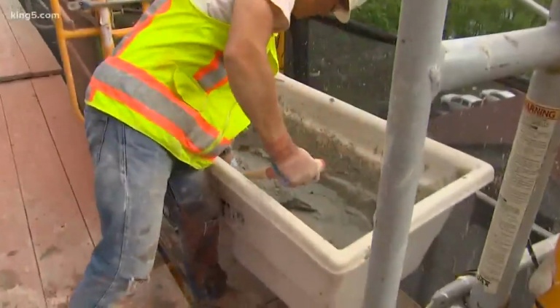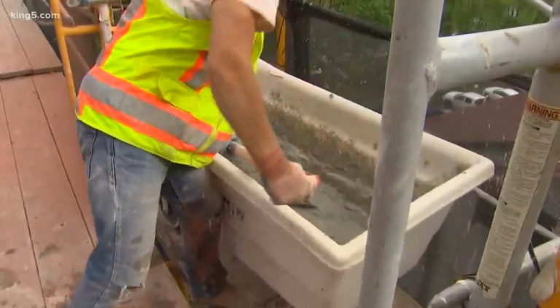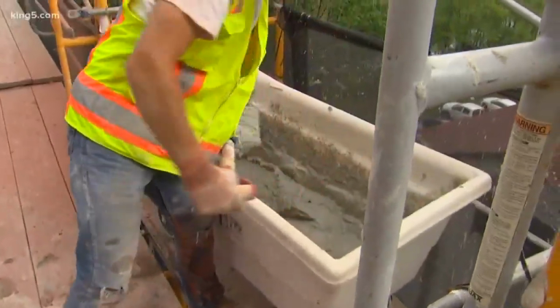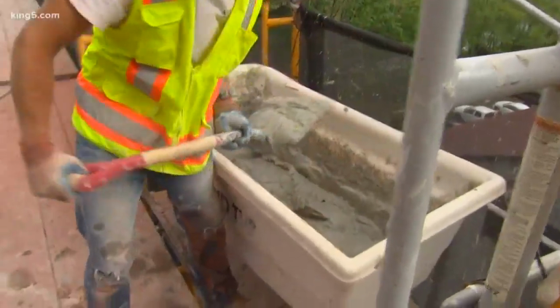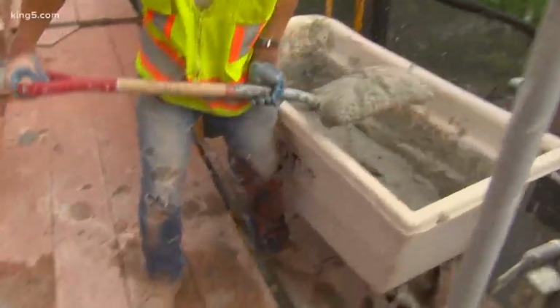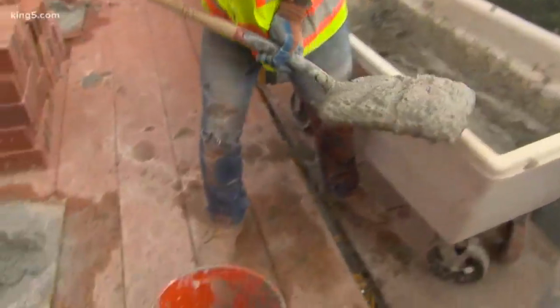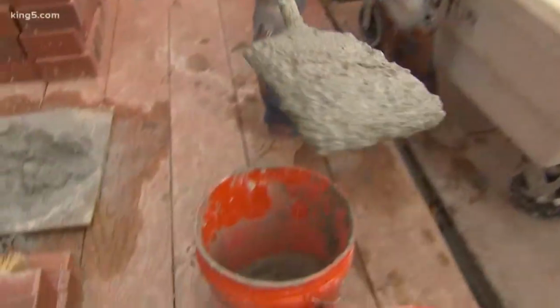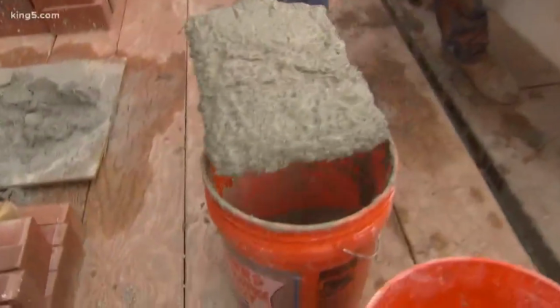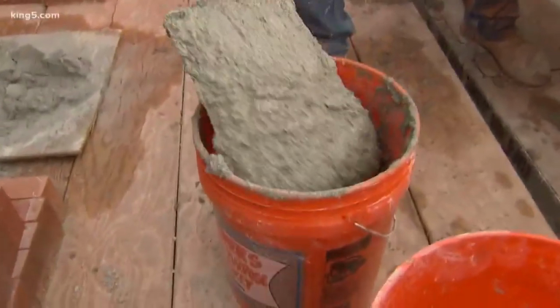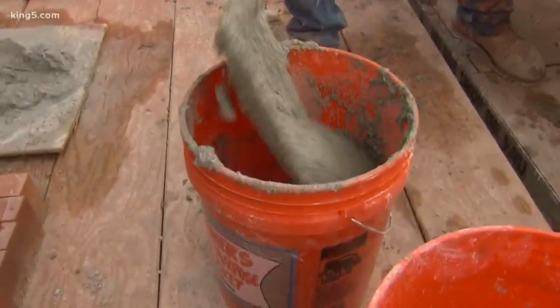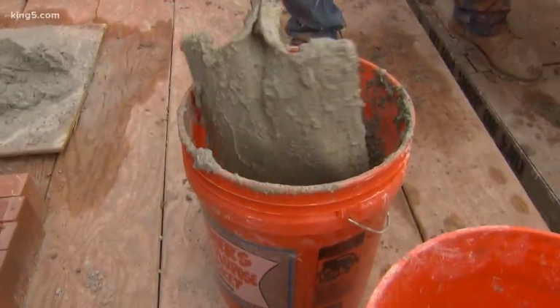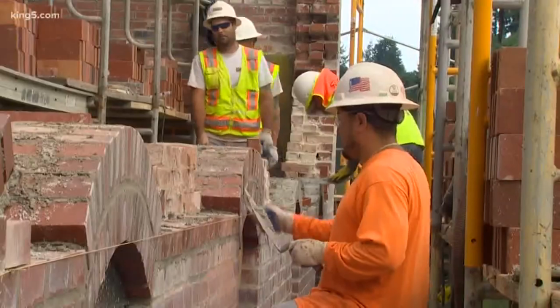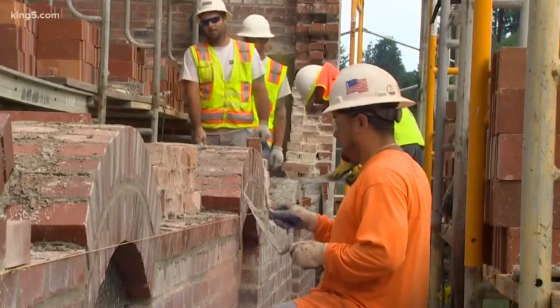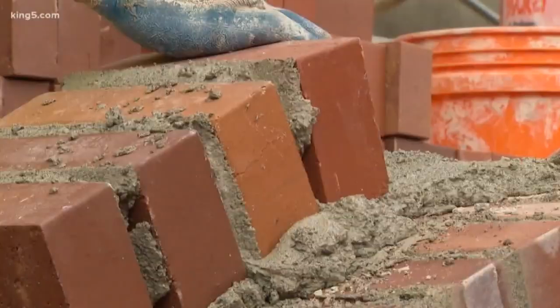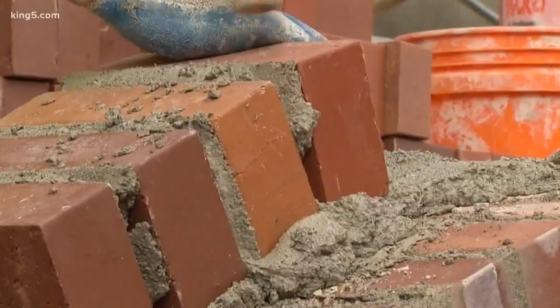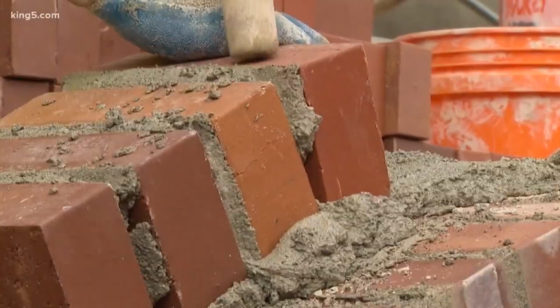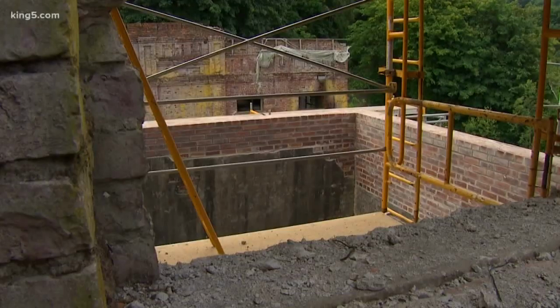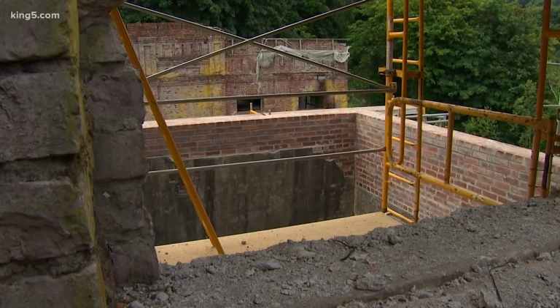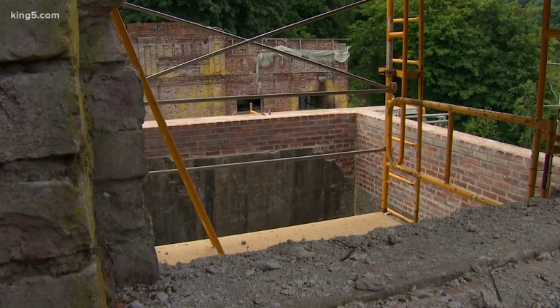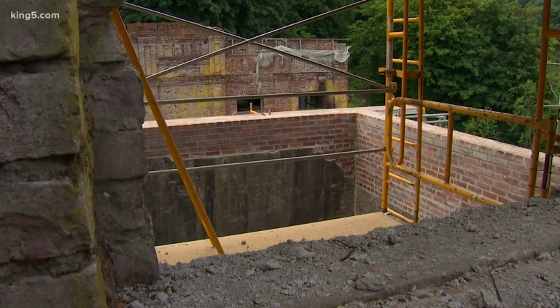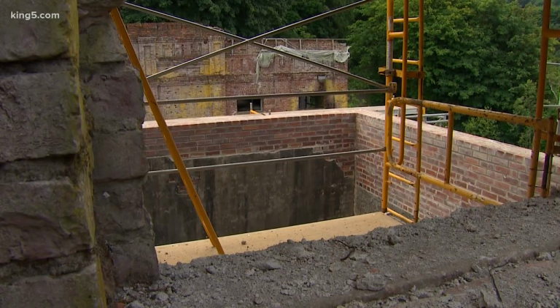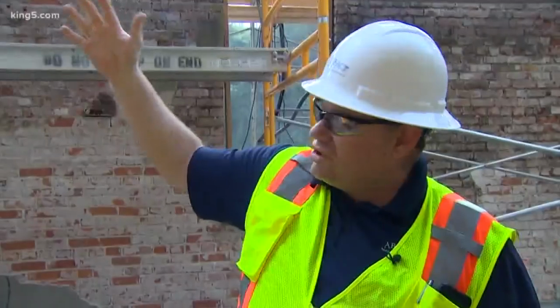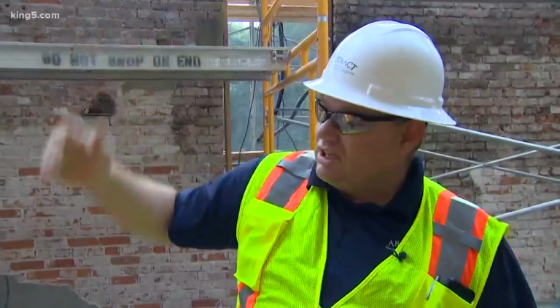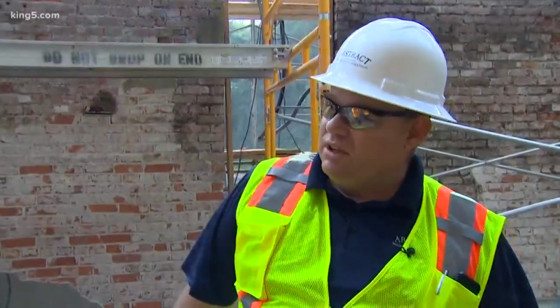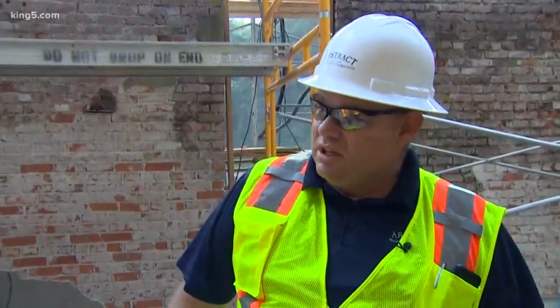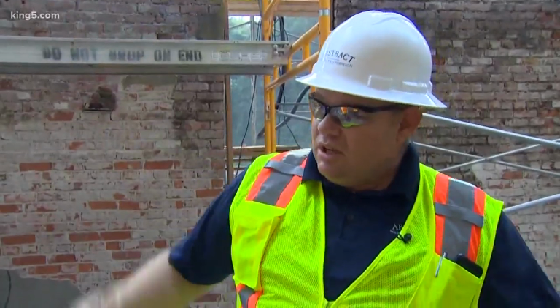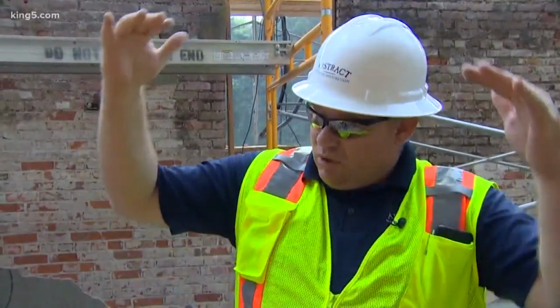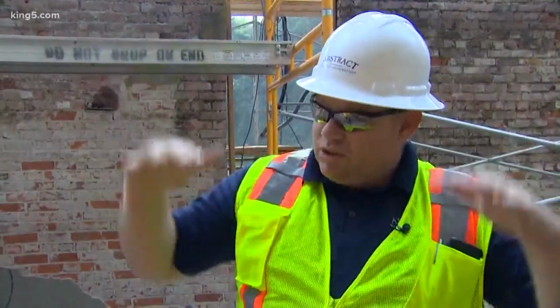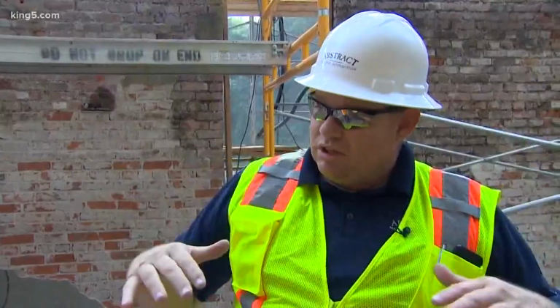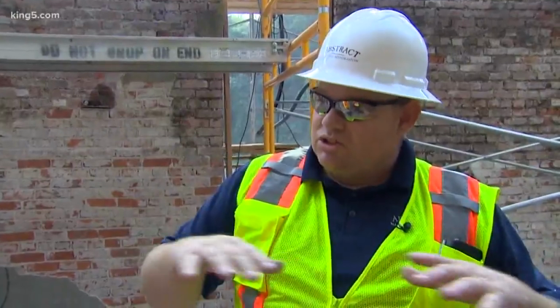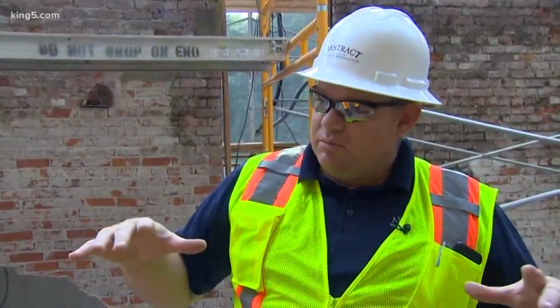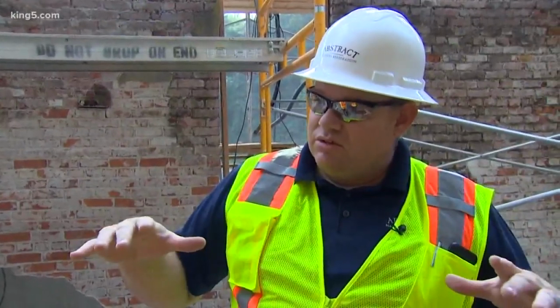Kevin Hadfield is heading up the brewery's masonry restoration project. We're just taking down the top two, four, six, eight feet of the walls, going down until we get solid masonry.